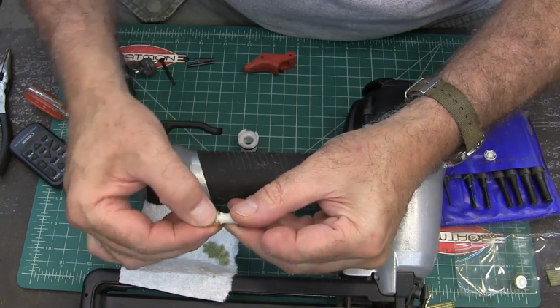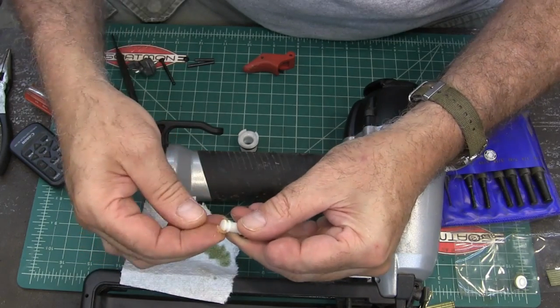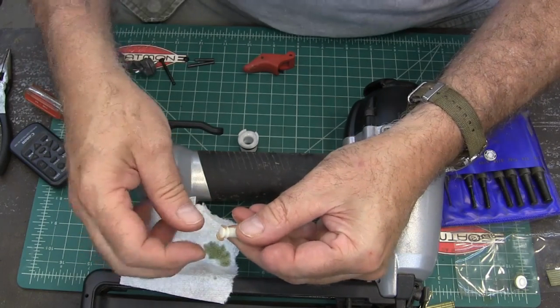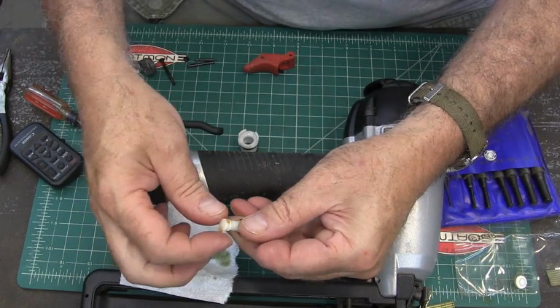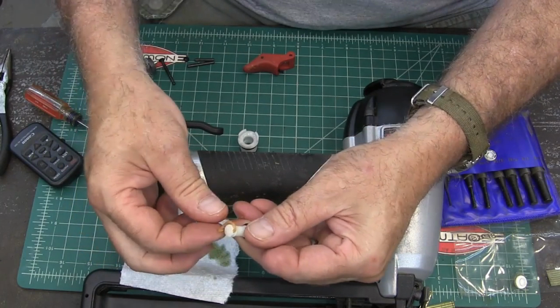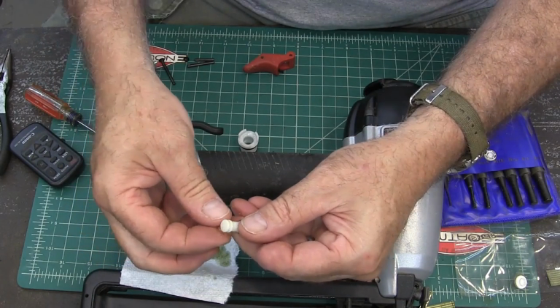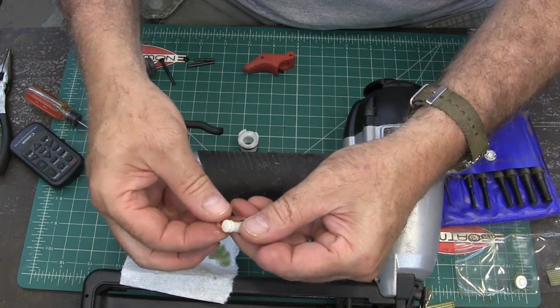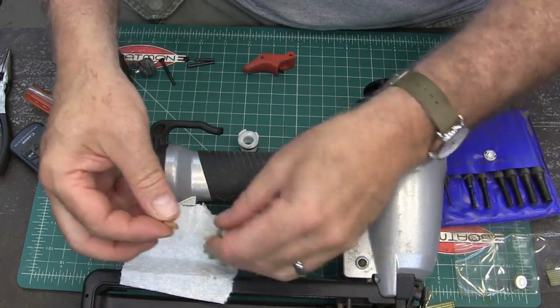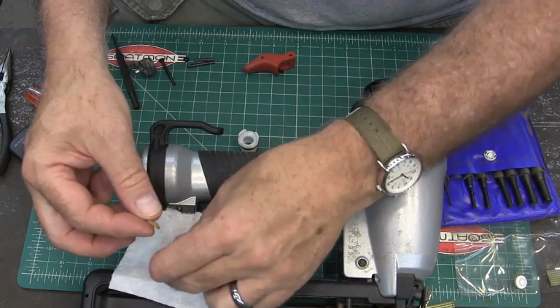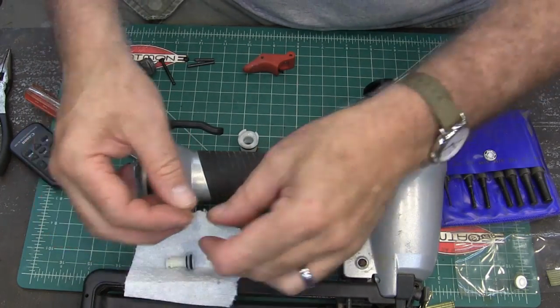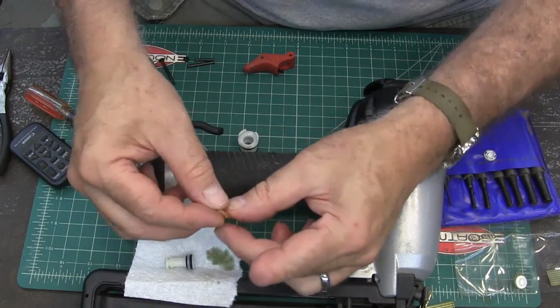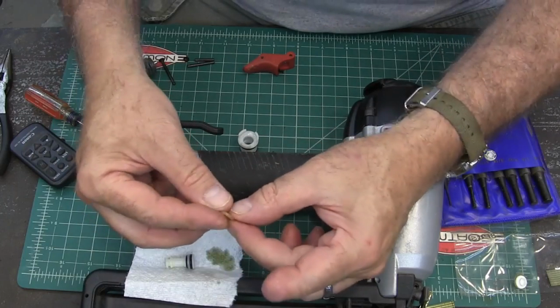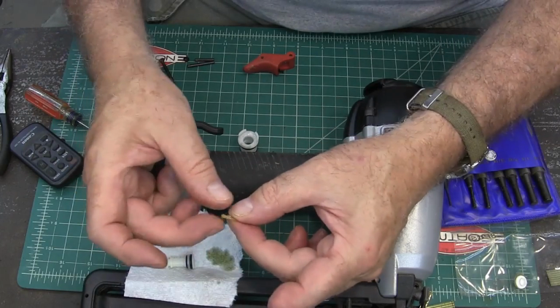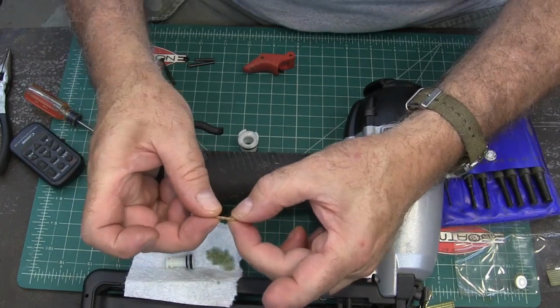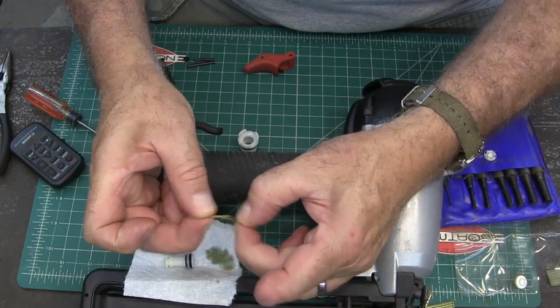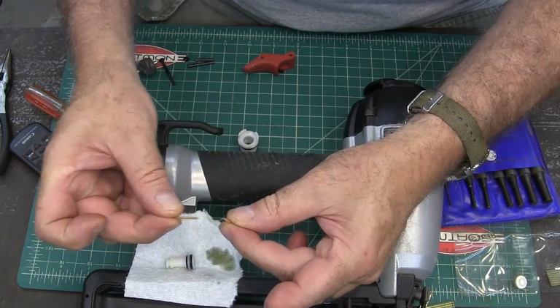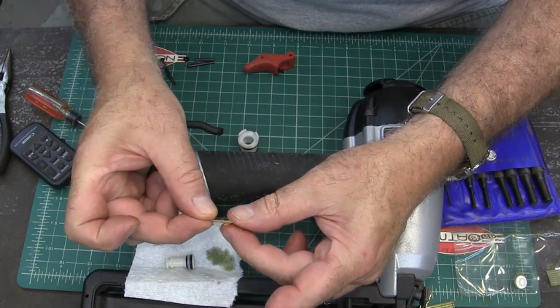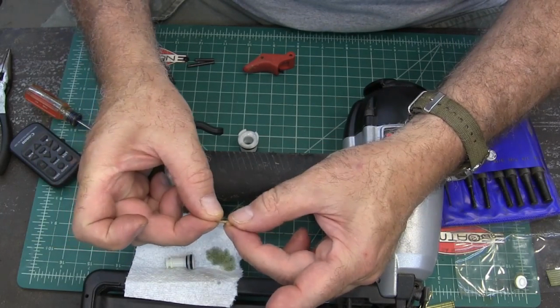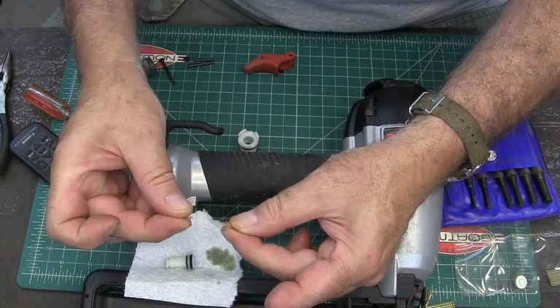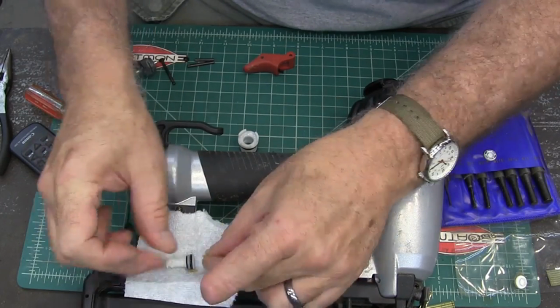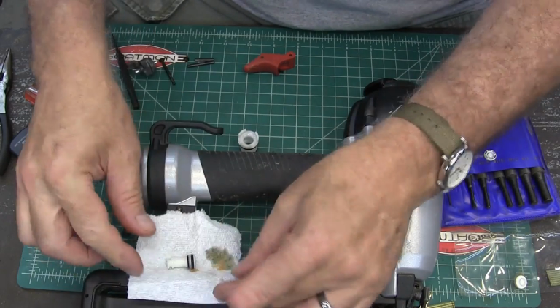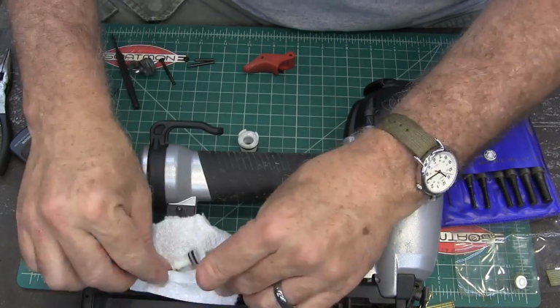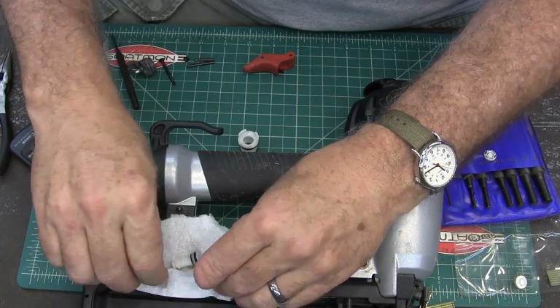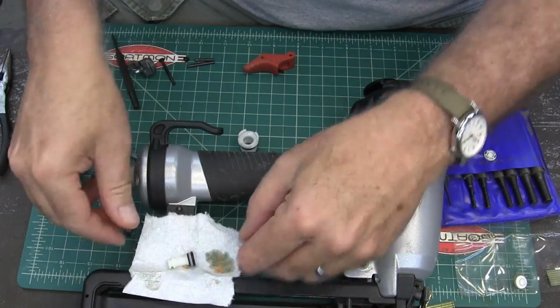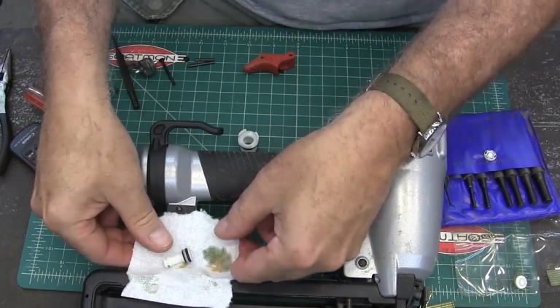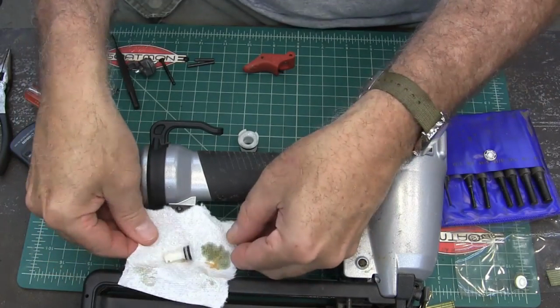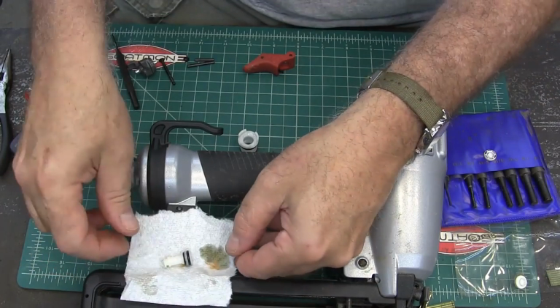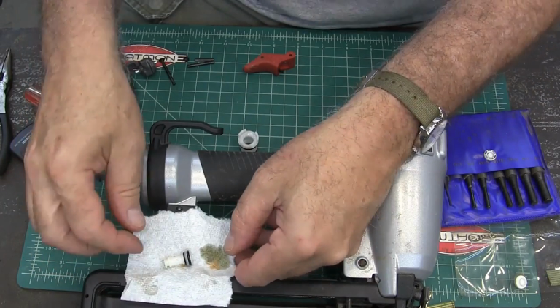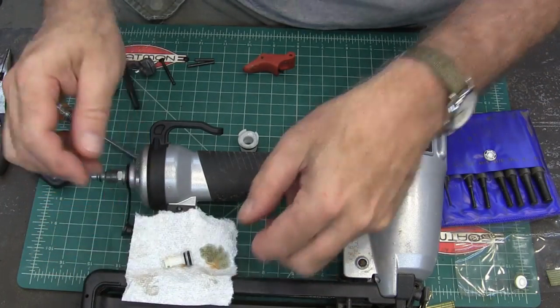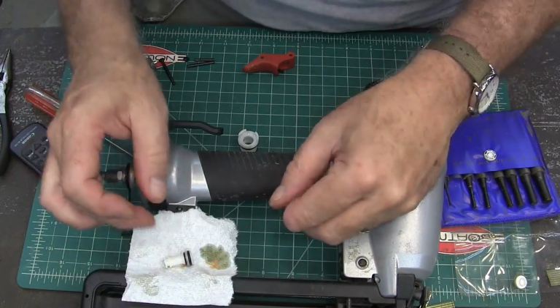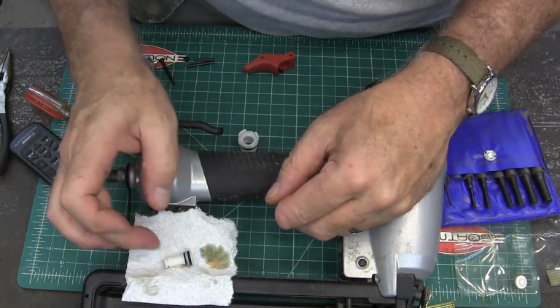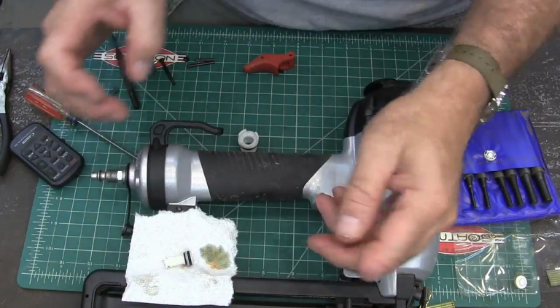That's the problem right there — see that? That o-ring has just fallen to nothing. So I'll get this part ordered. I'll link it in the description in case you need it, and then we'll get this put back together.